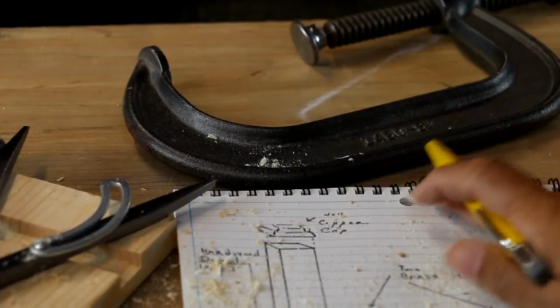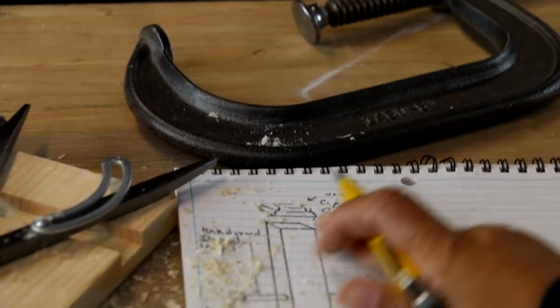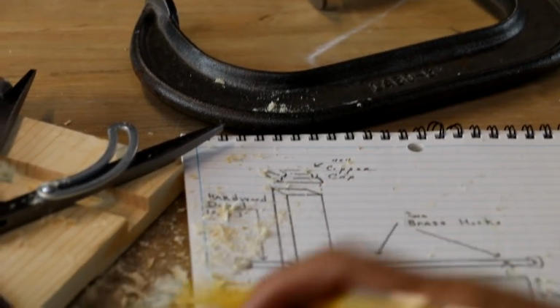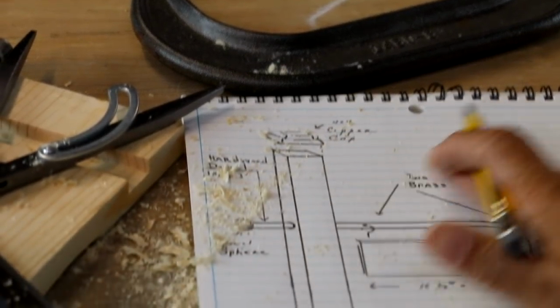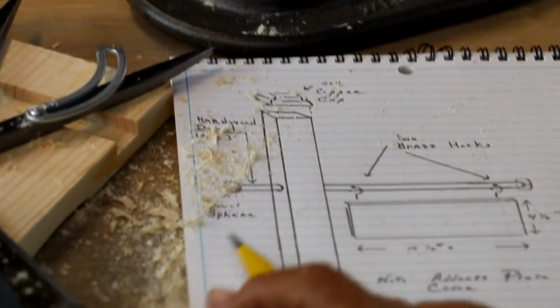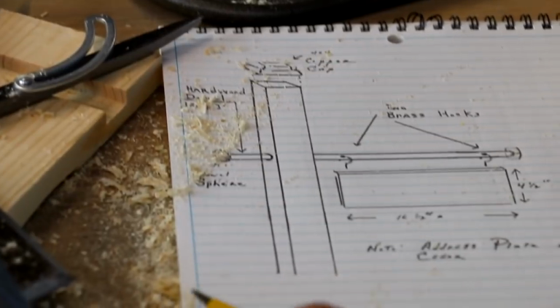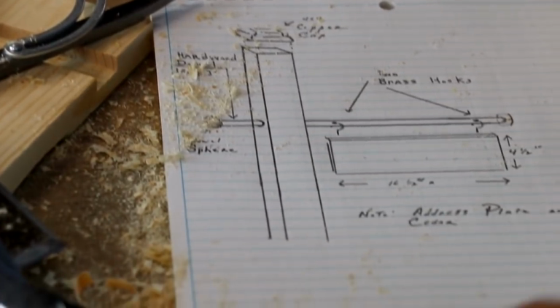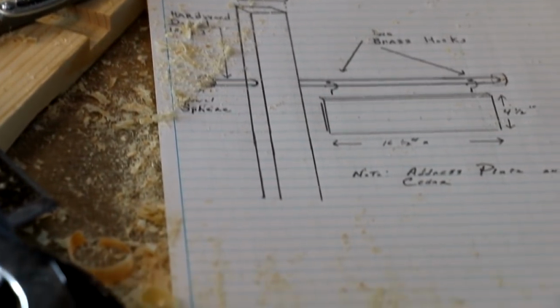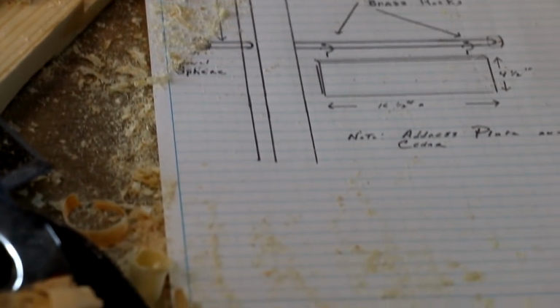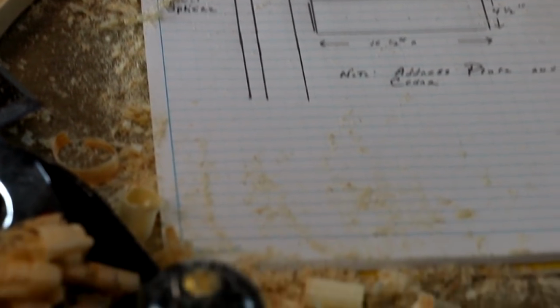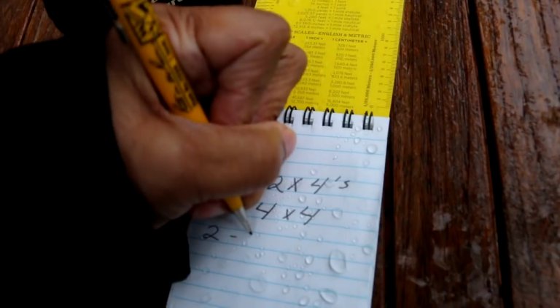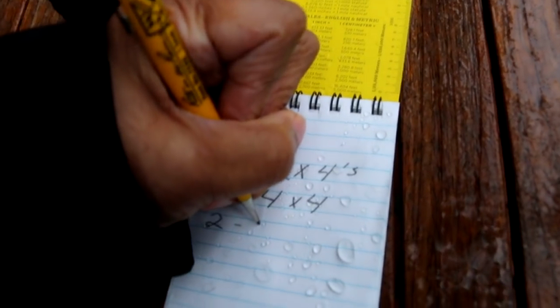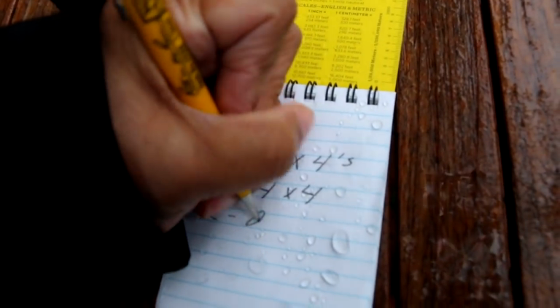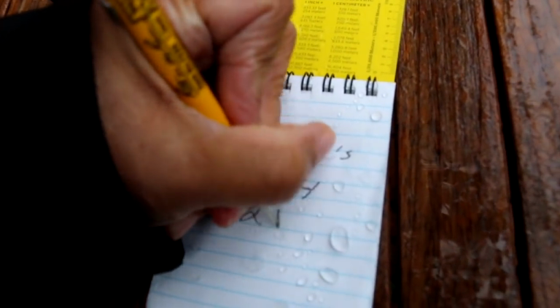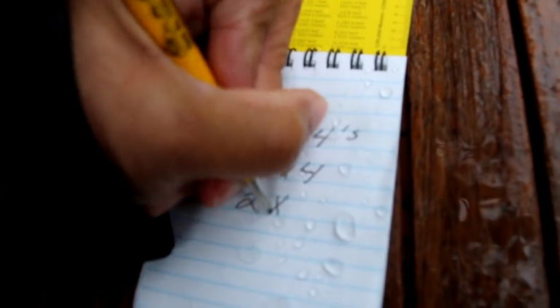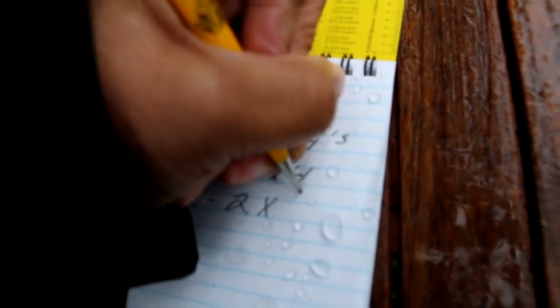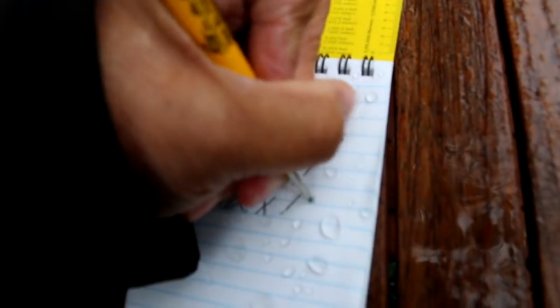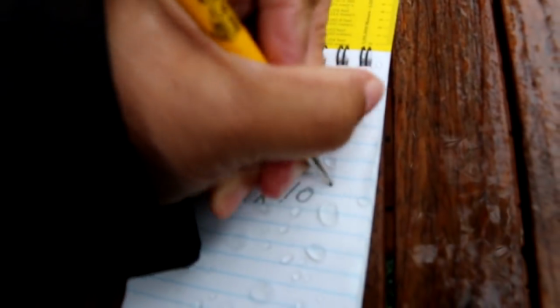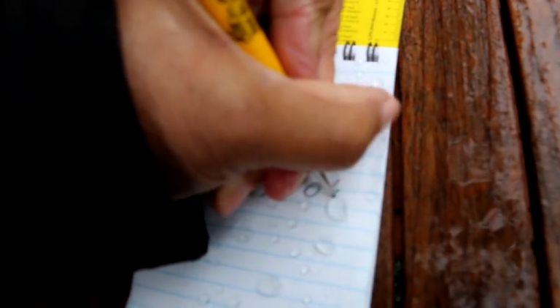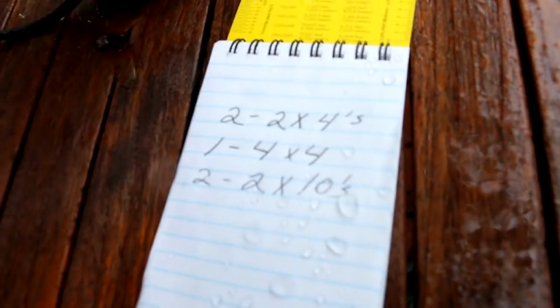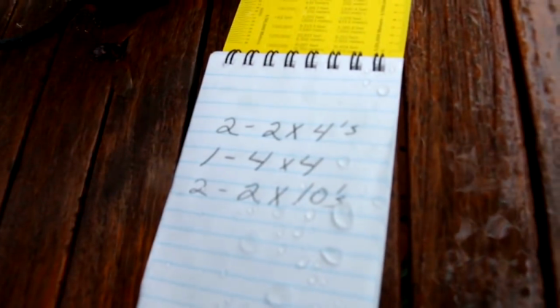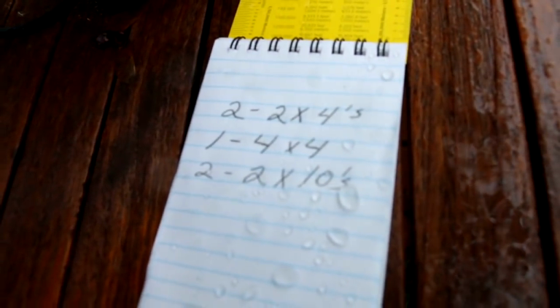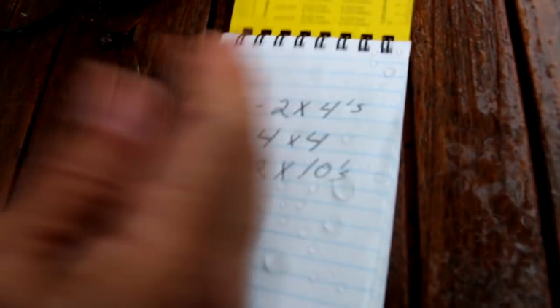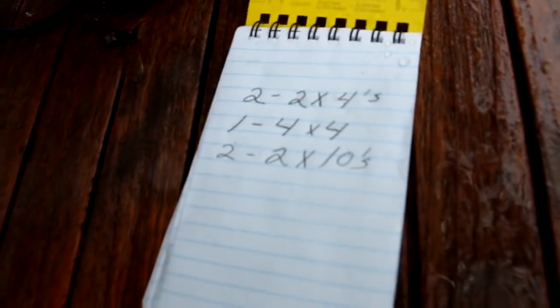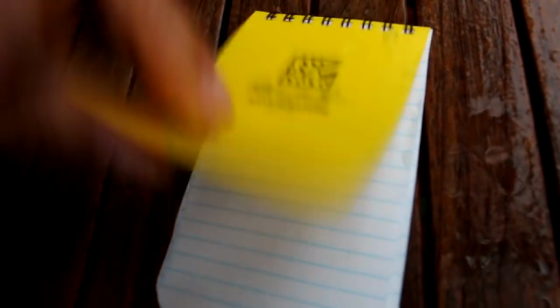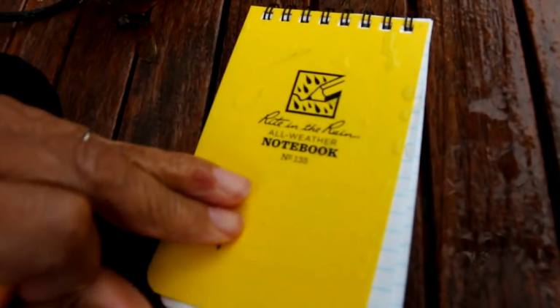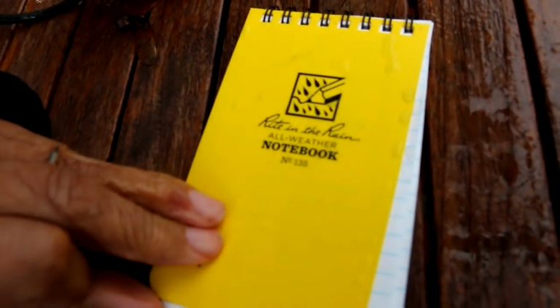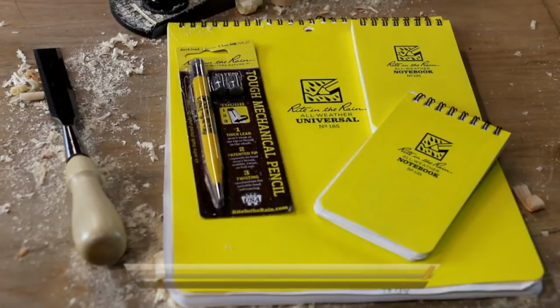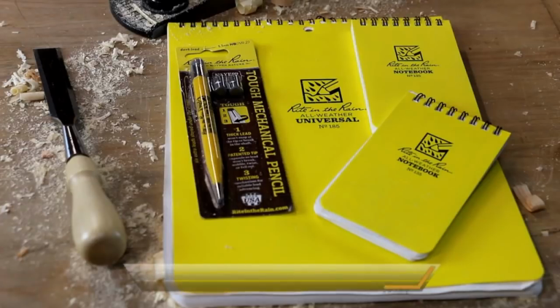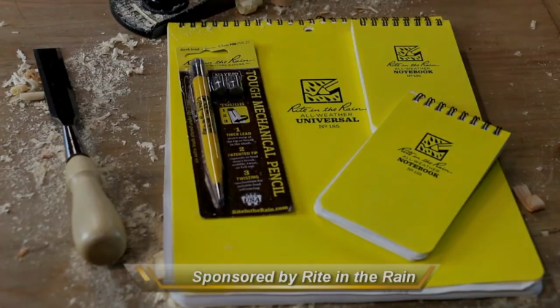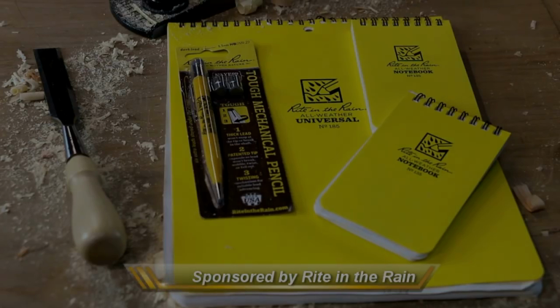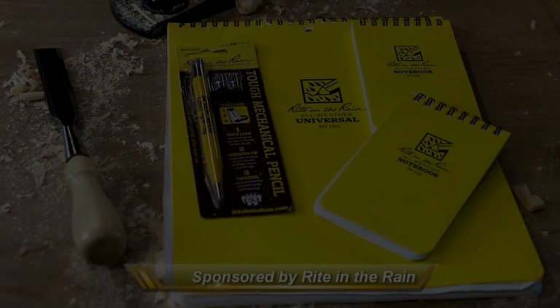Now whether I'm working inside my shop or outside in the elements, right in the rain — all-weather notebooks keep my notes in good shape. Write in the Rain notebooks repel rain, sweat, and grime.